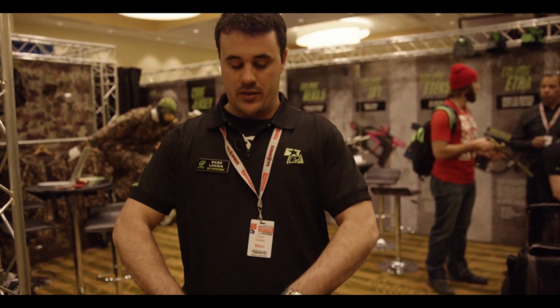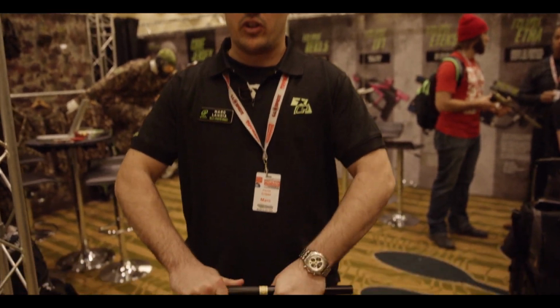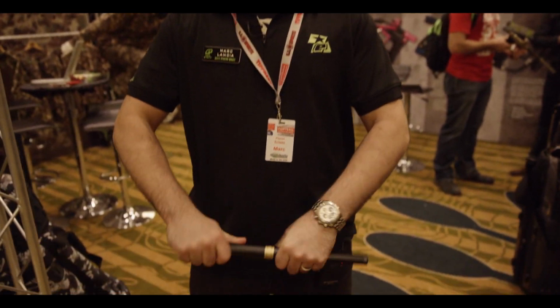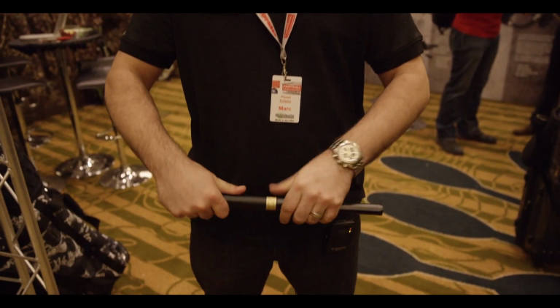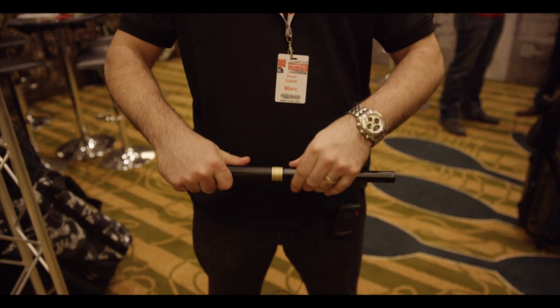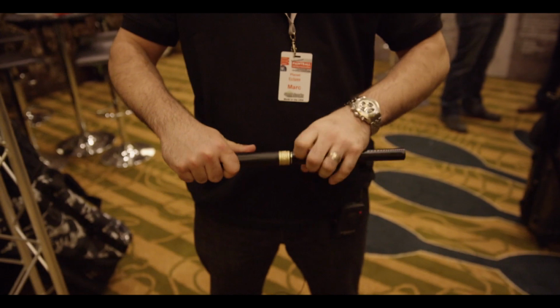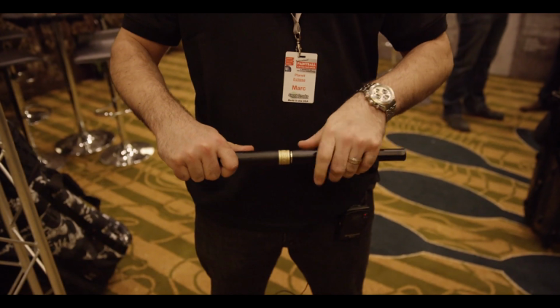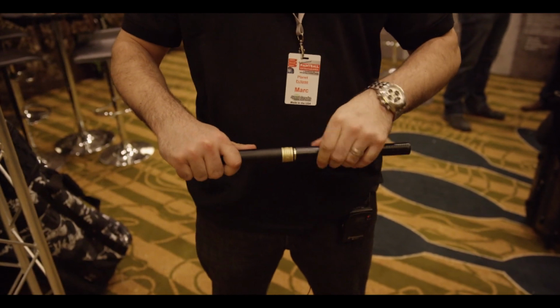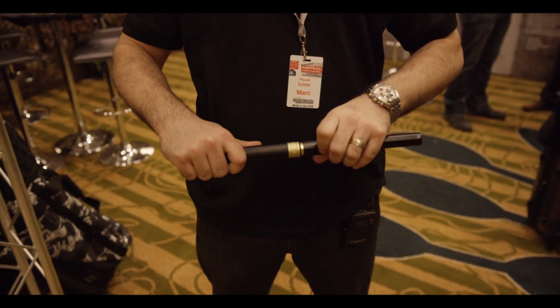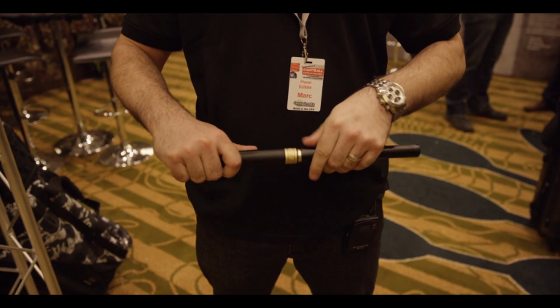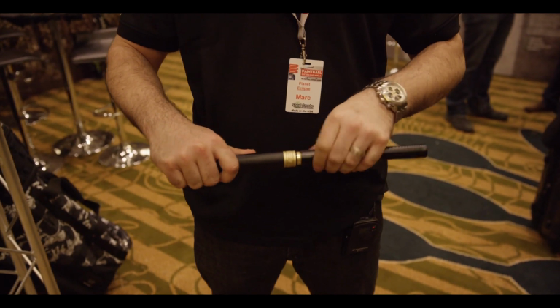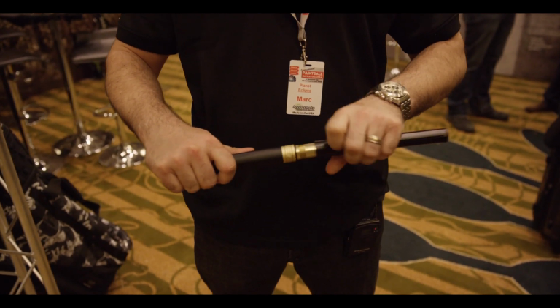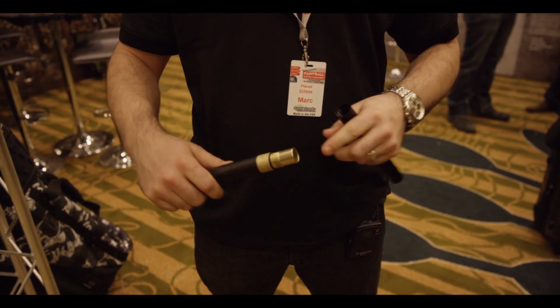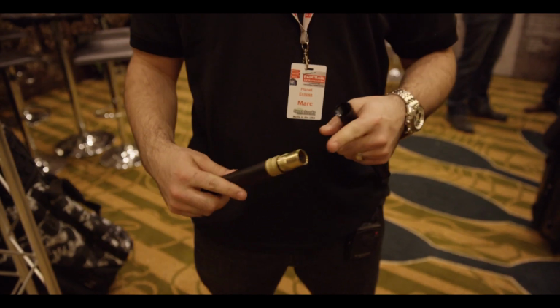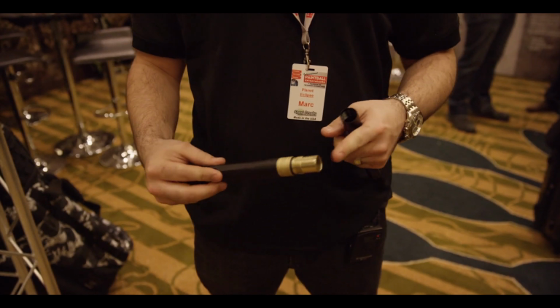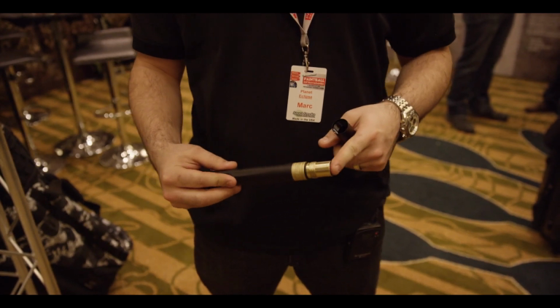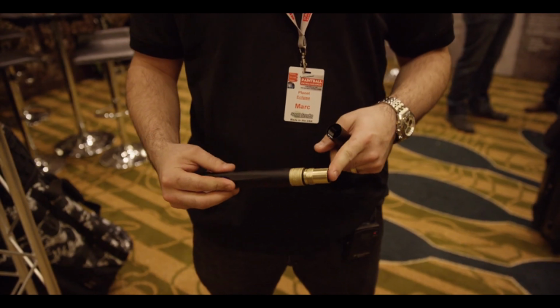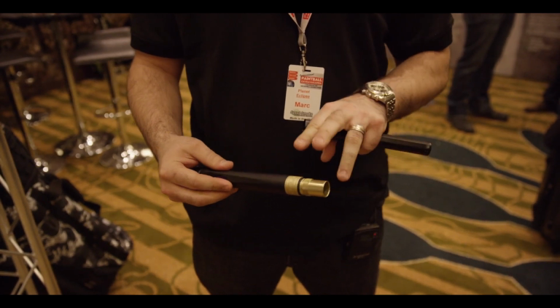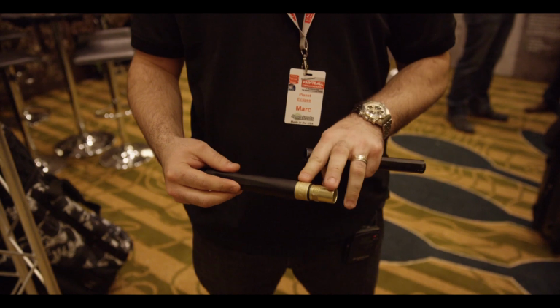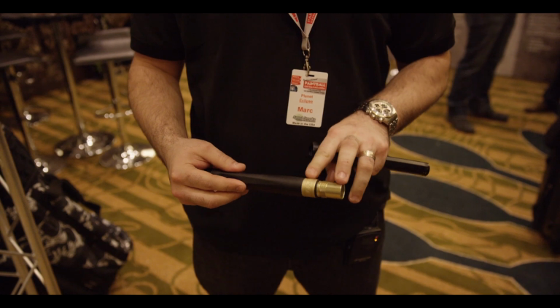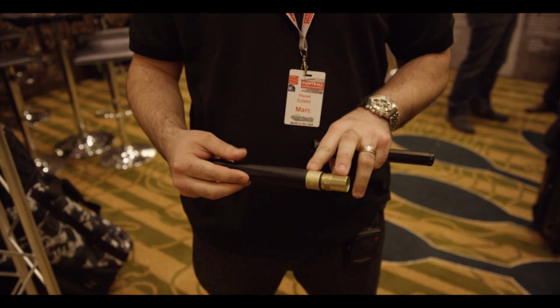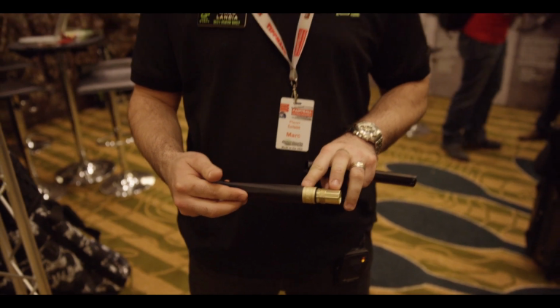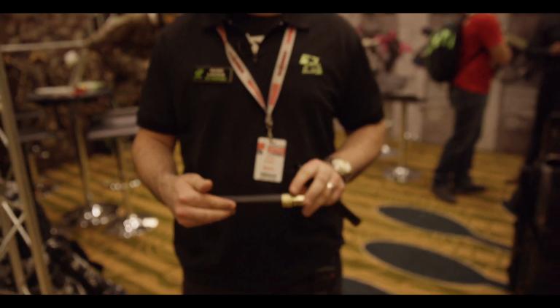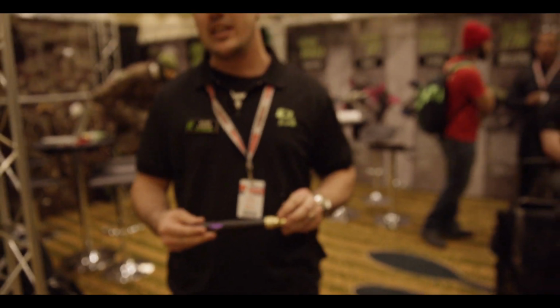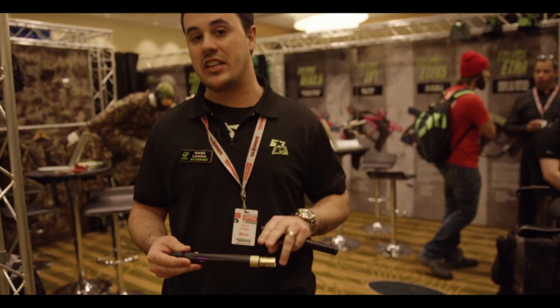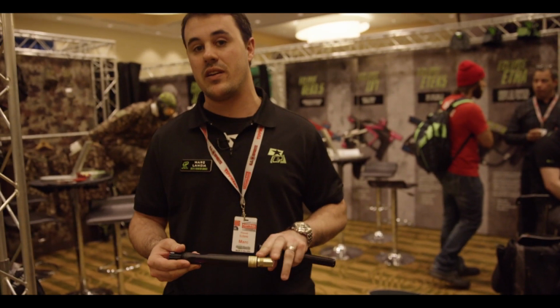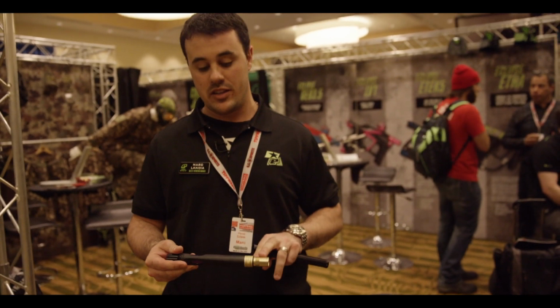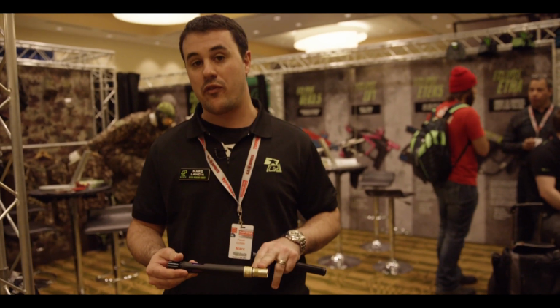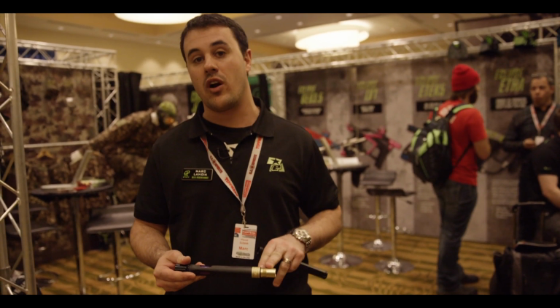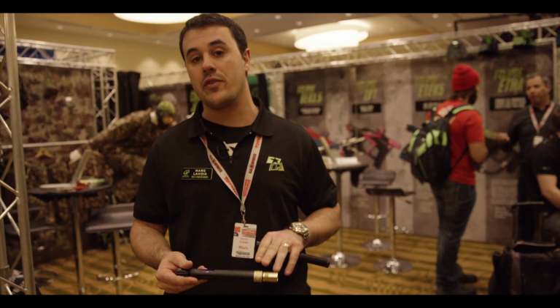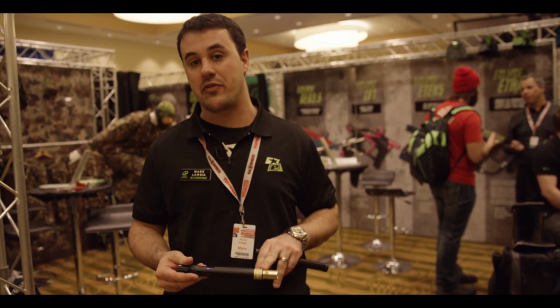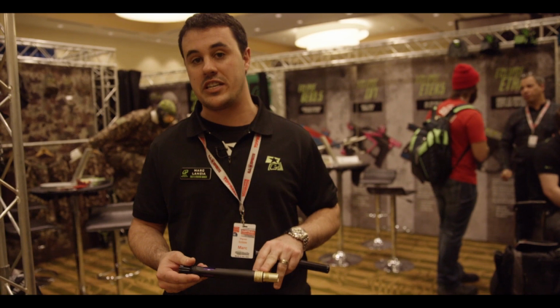We'll give you a little quick rundown of it. Unscrews, the inserts are gonna go through the front. With this adapter, it will give you the ability to use either the Shaft 4 front or even a Shaft 3 tip.